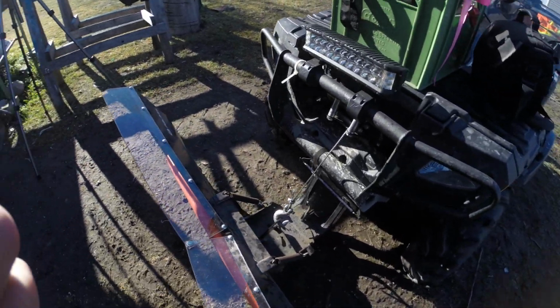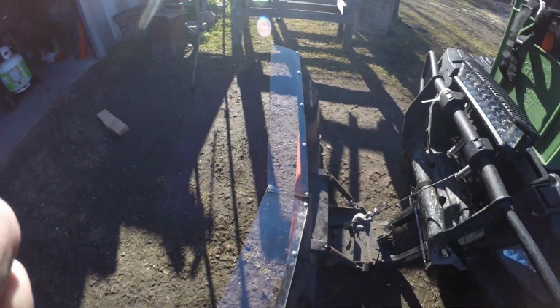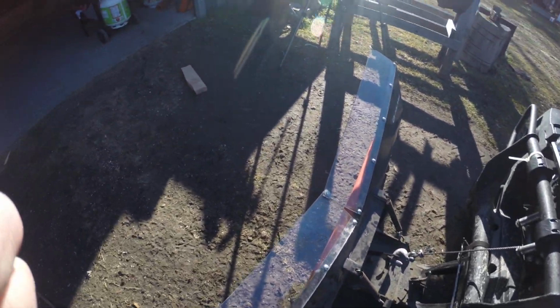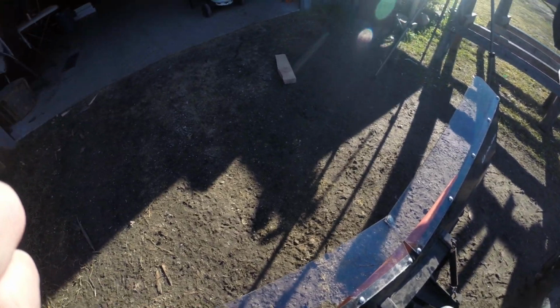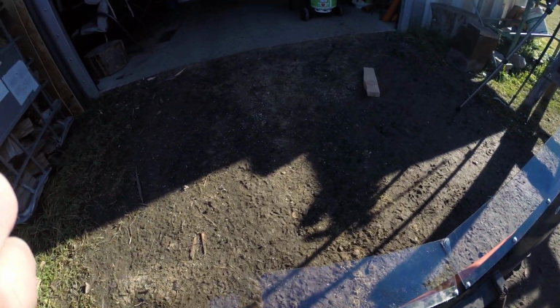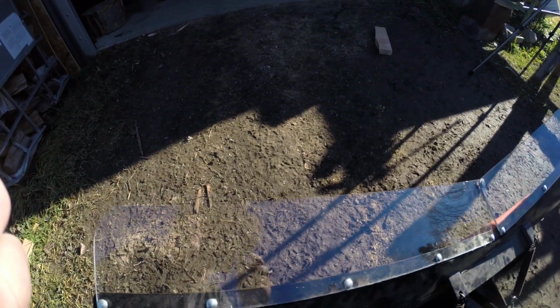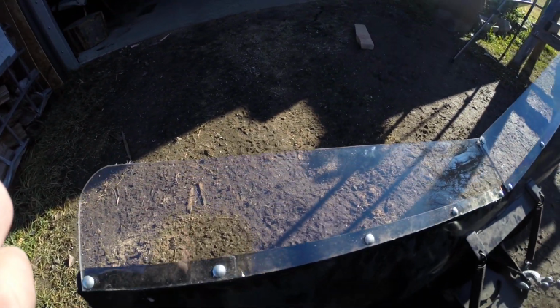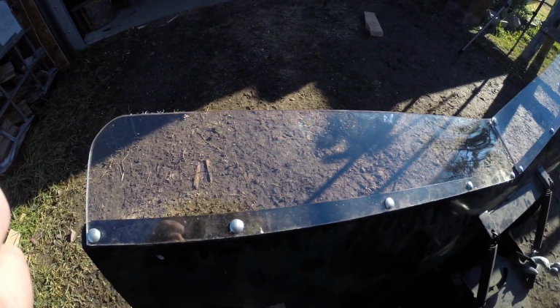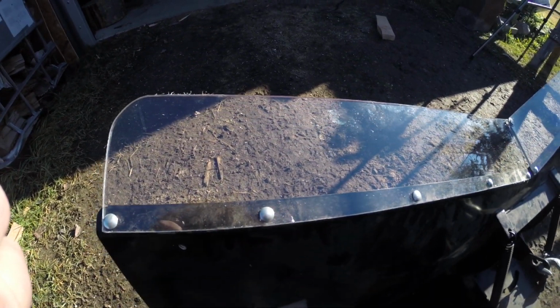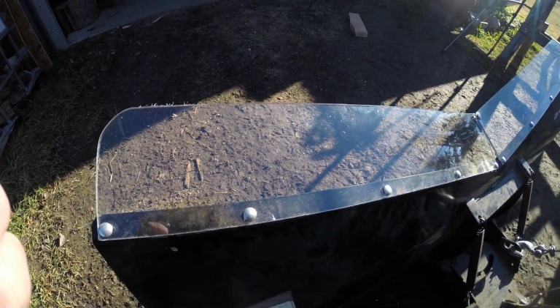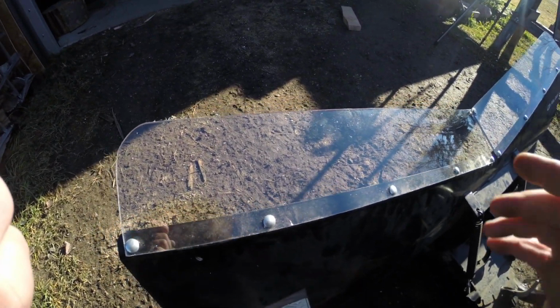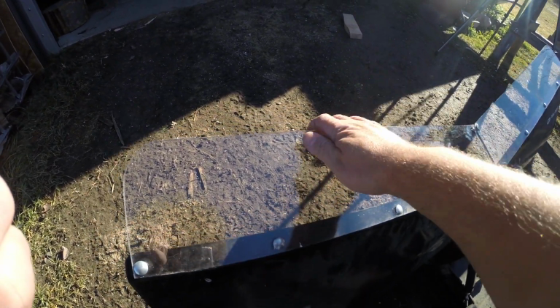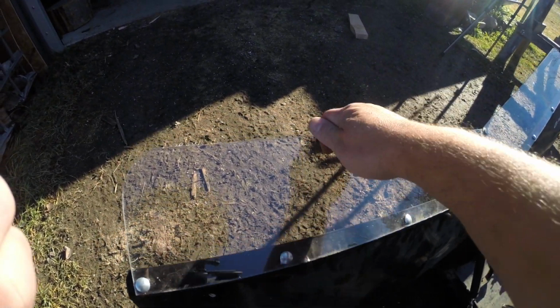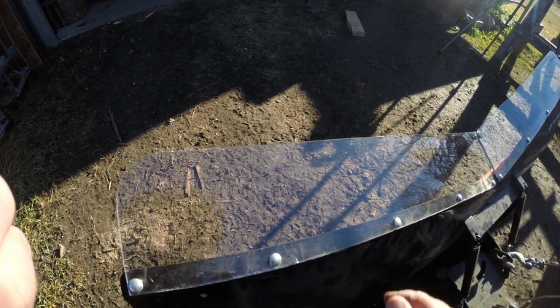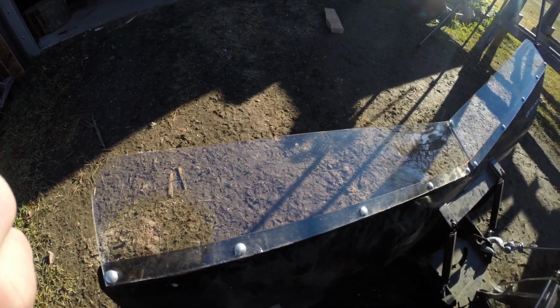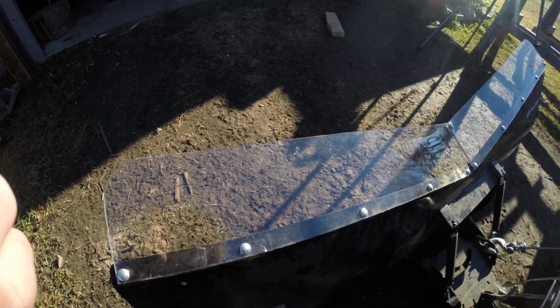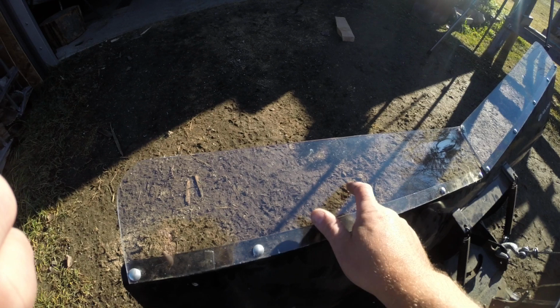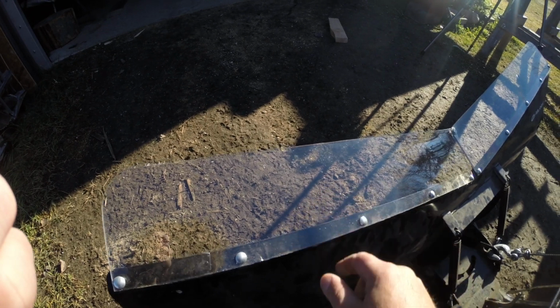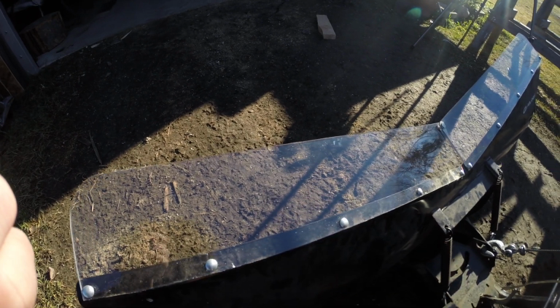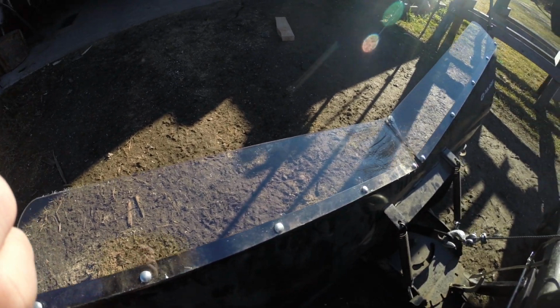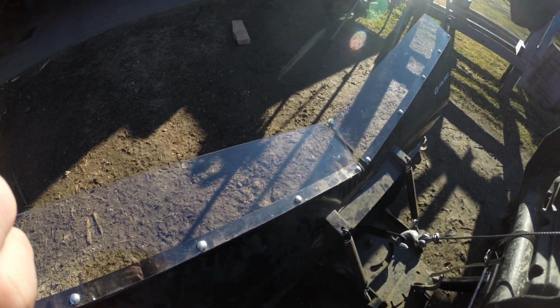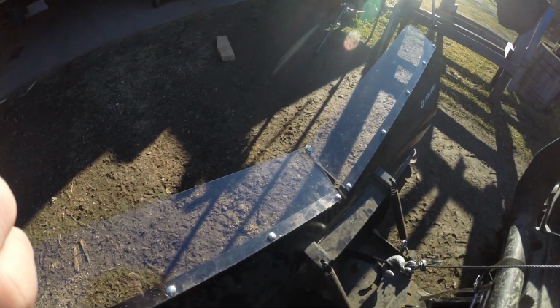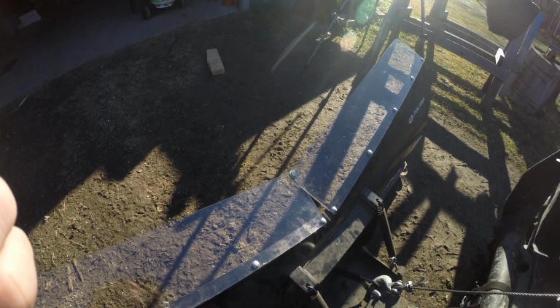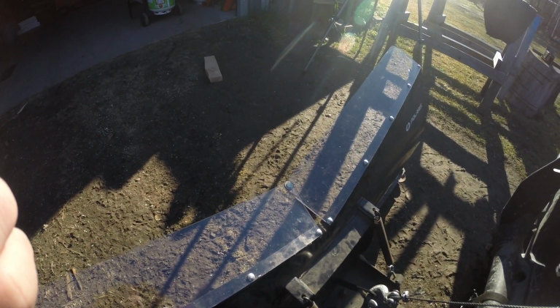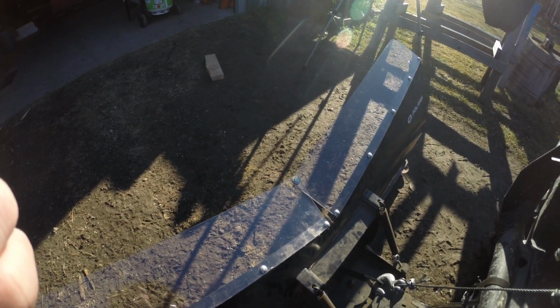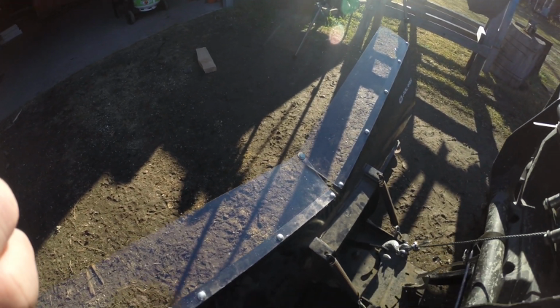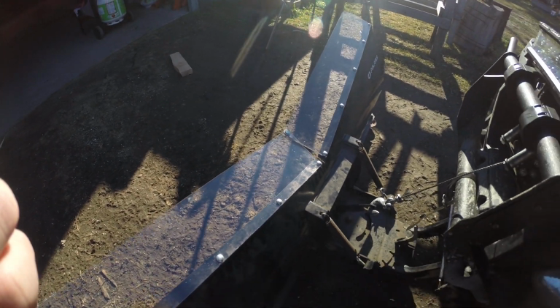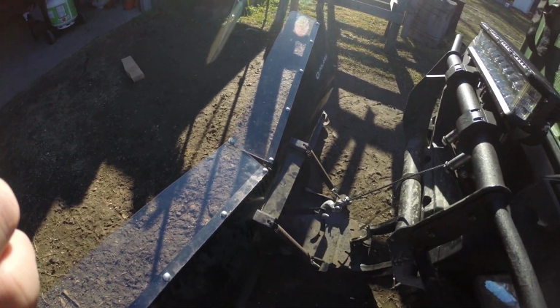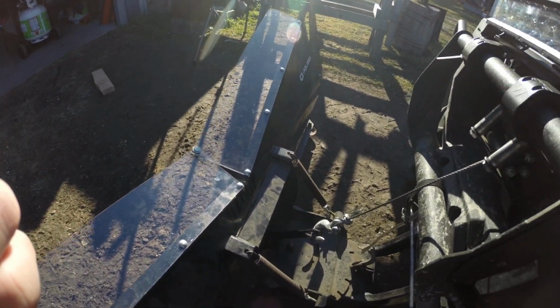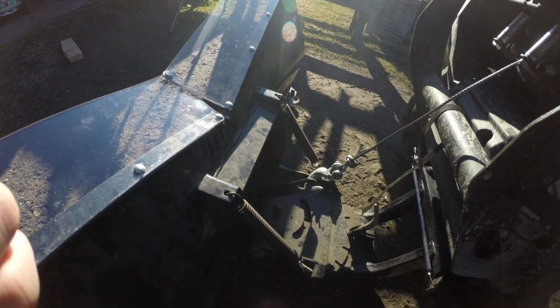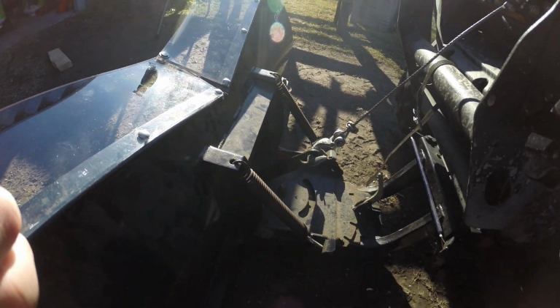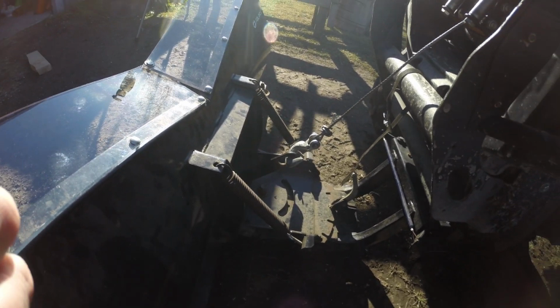Second mod — instead of having to replace all those rubber flappers on top, I came across this Lexan quarter inch. That should last the rest of my lifetime.